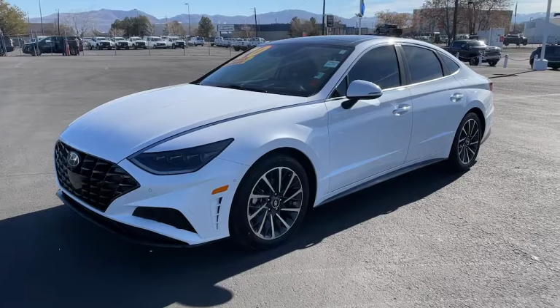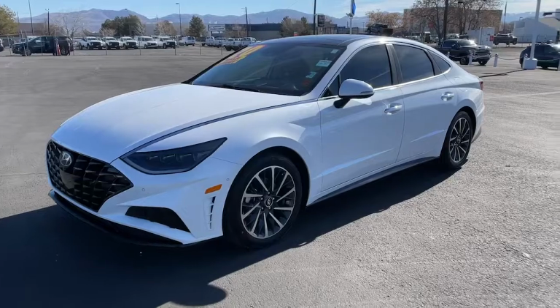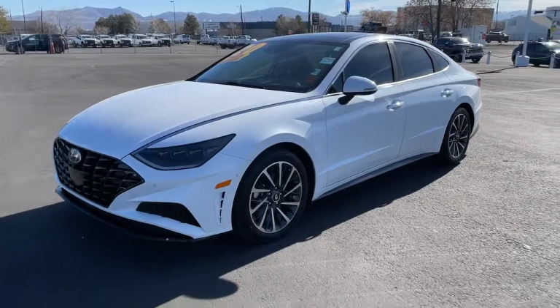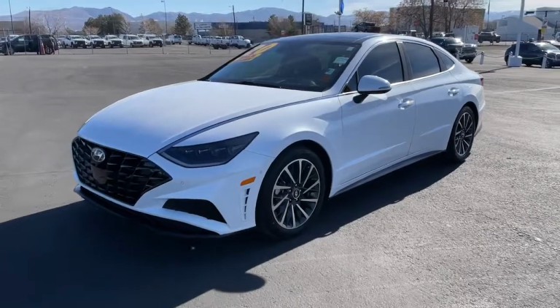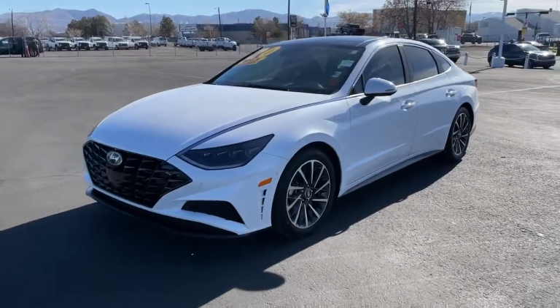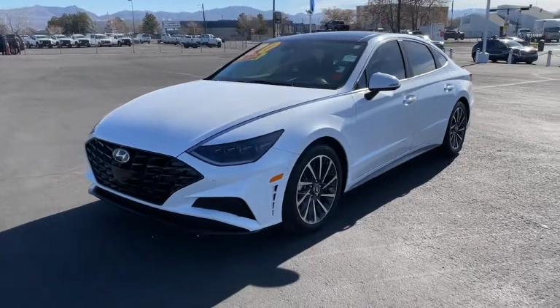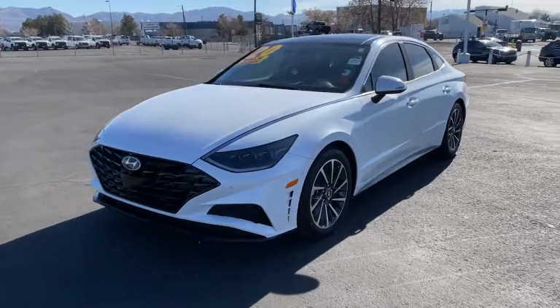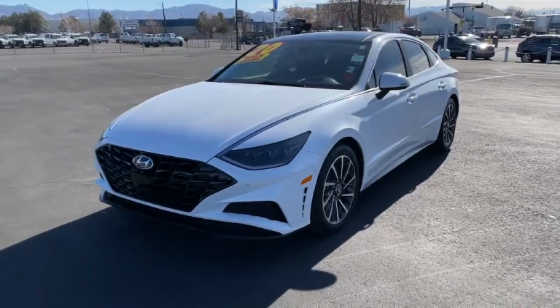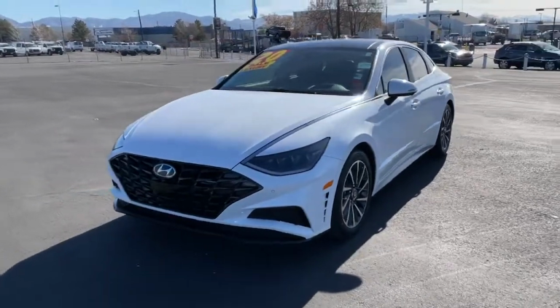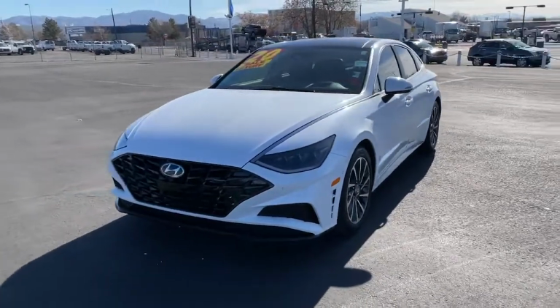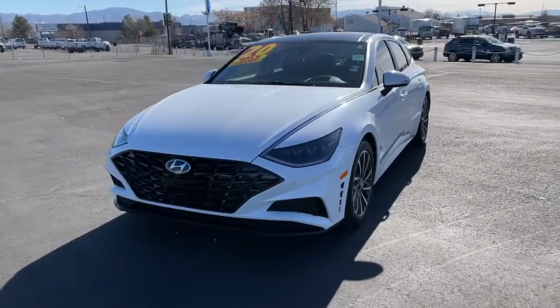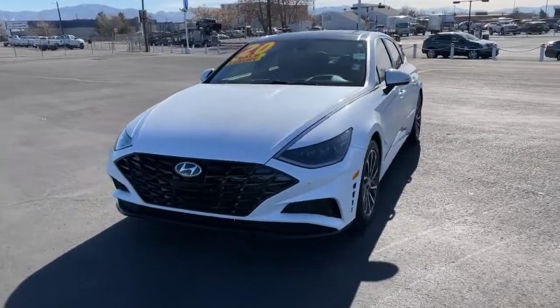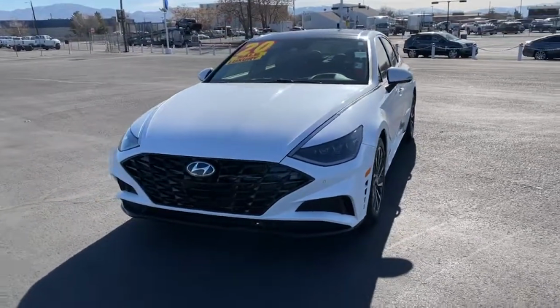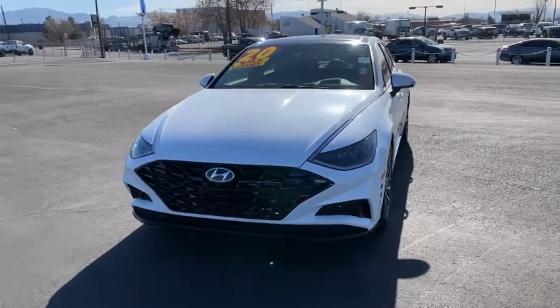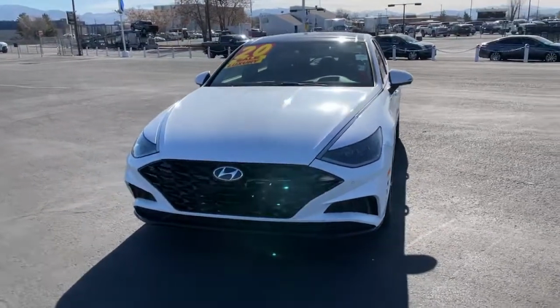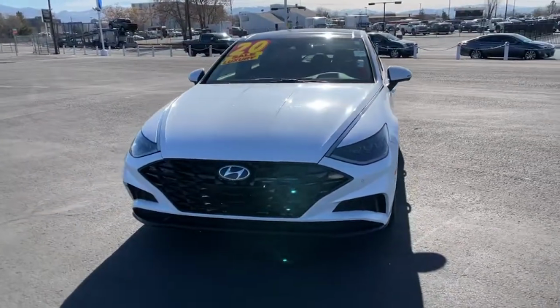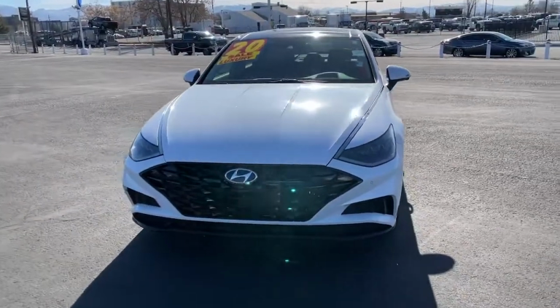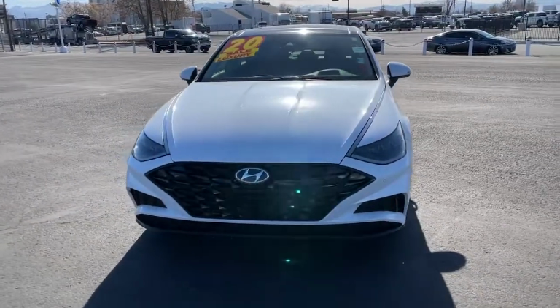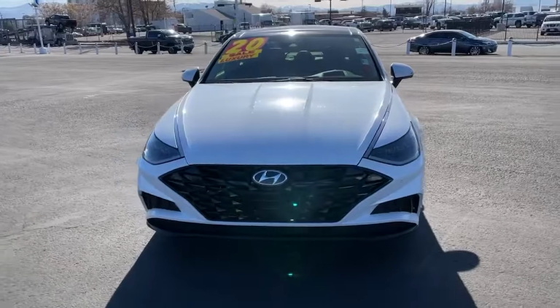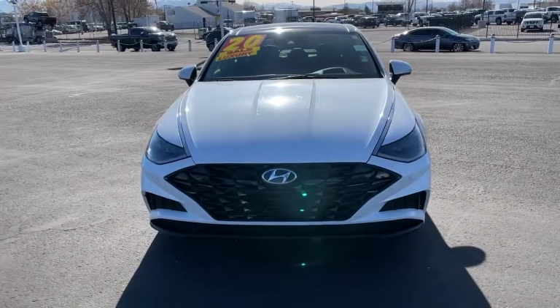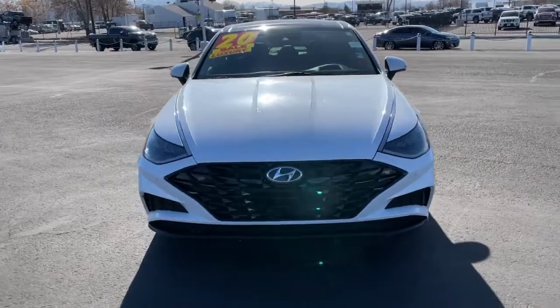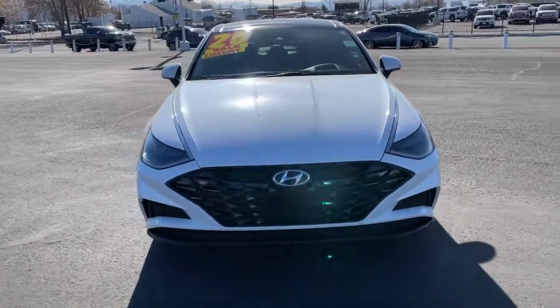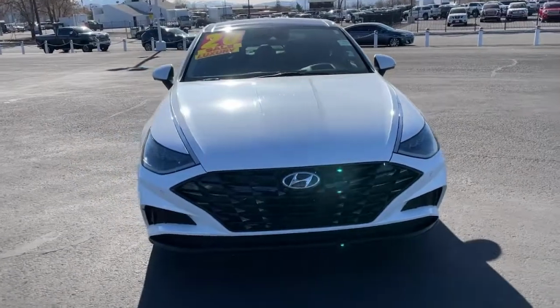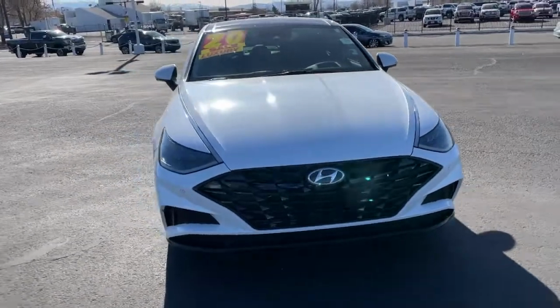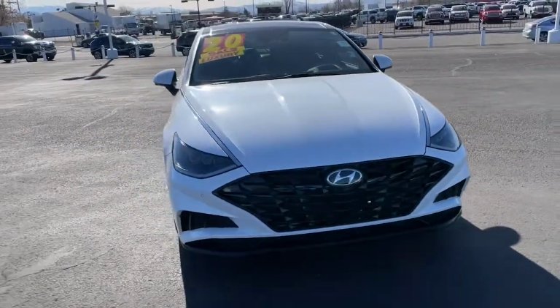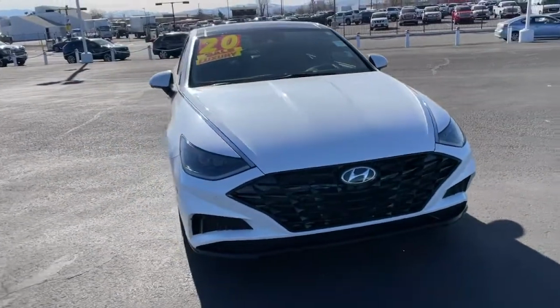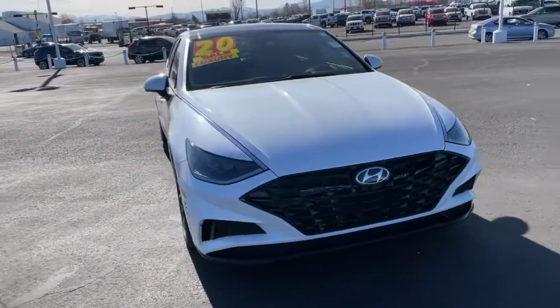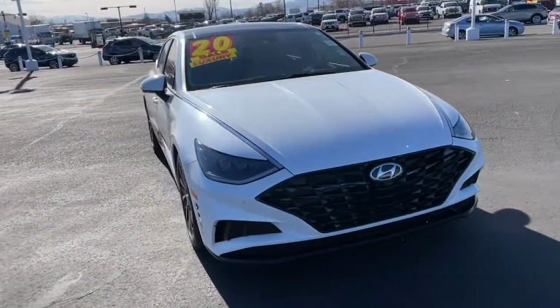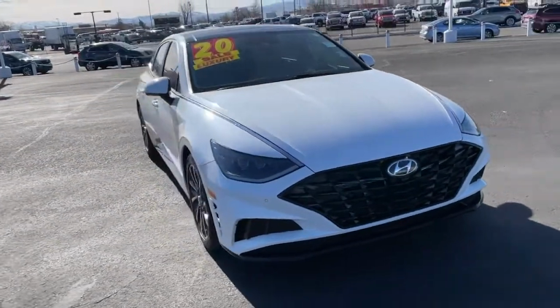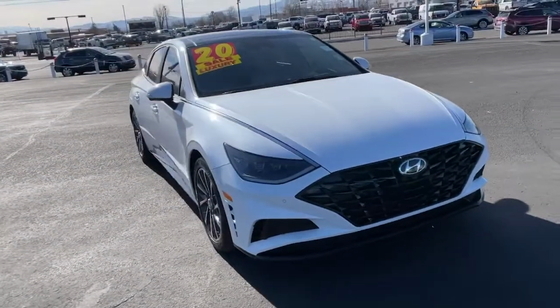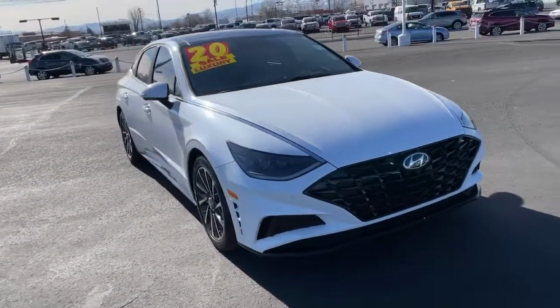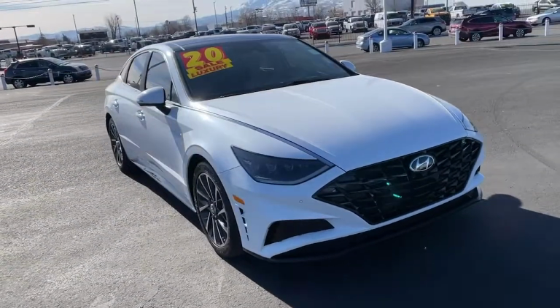You're going to love the 2020 Hyundai Sonata. This vehicle is an outstanding buy with fewer than 30,000 miles on the odometer.